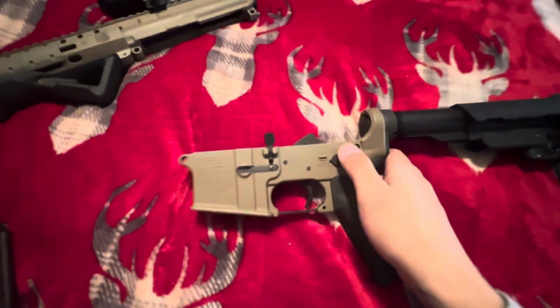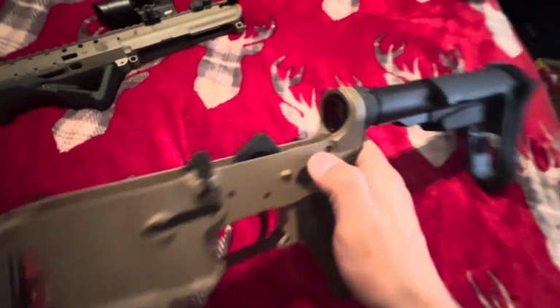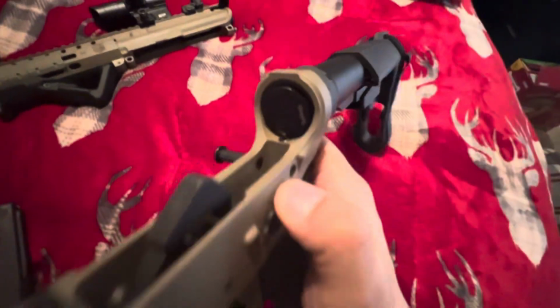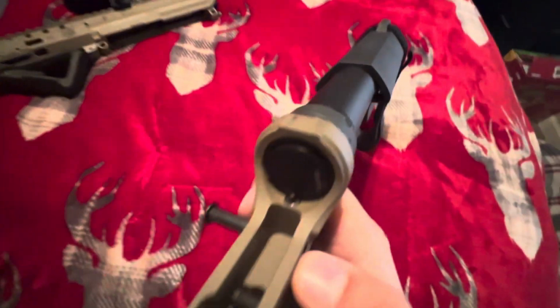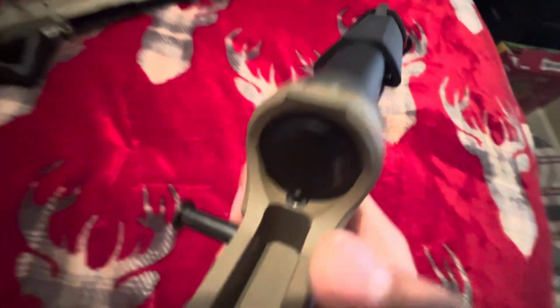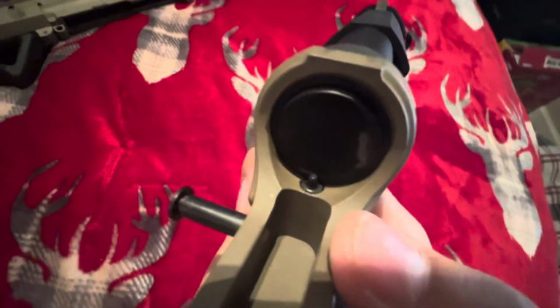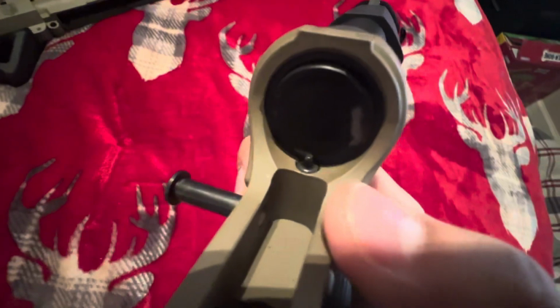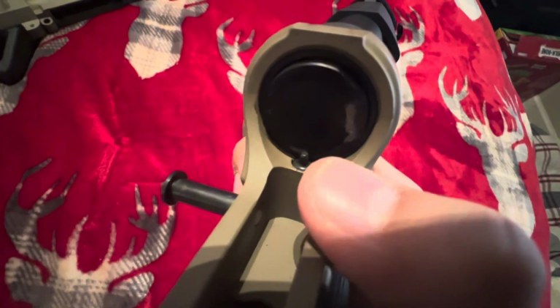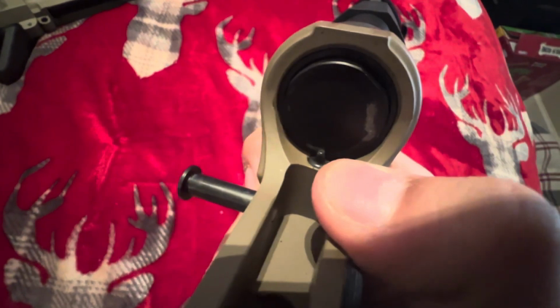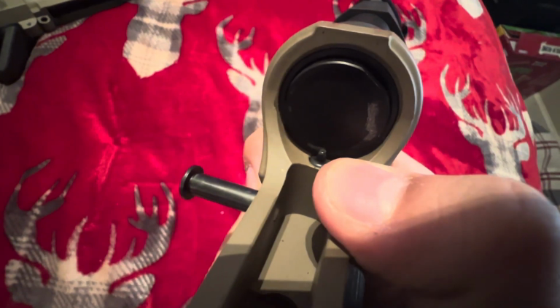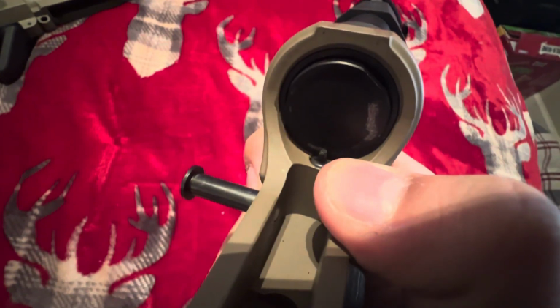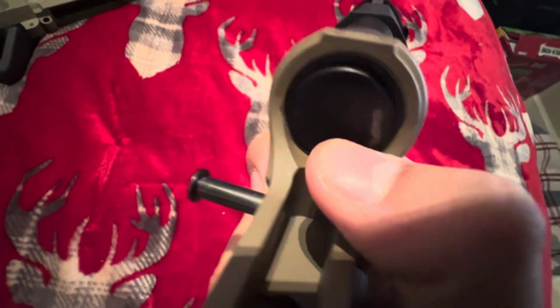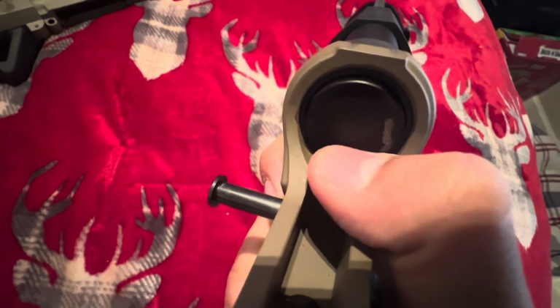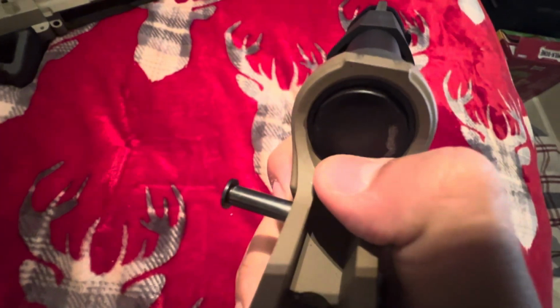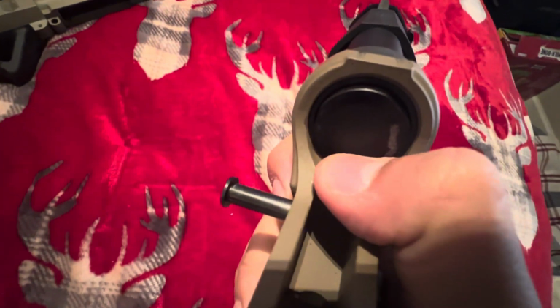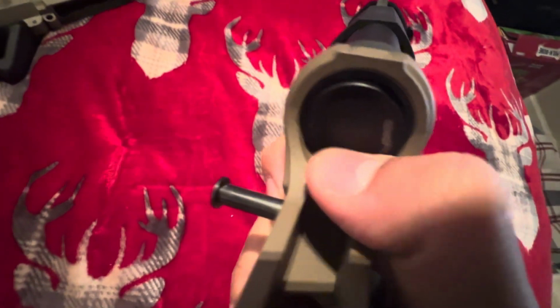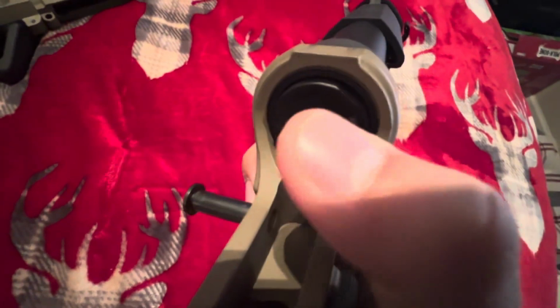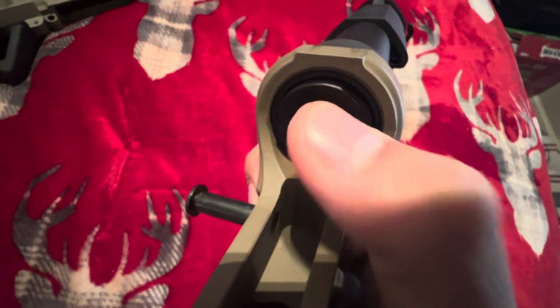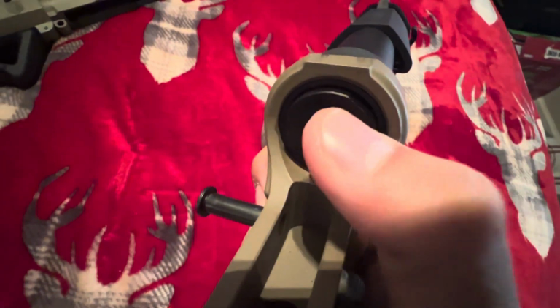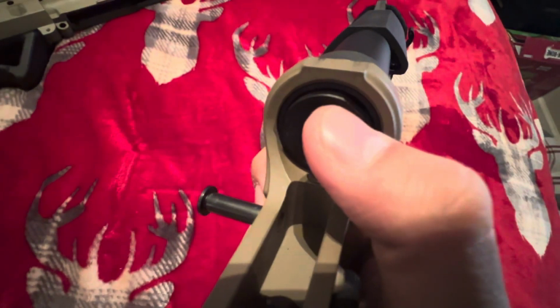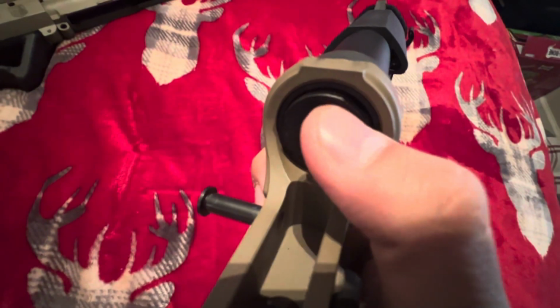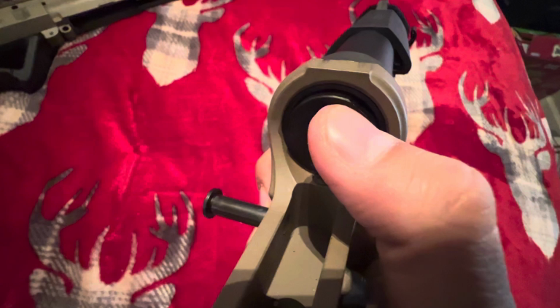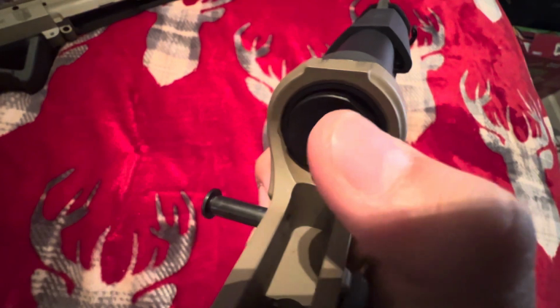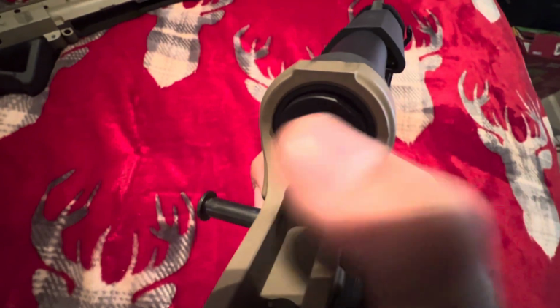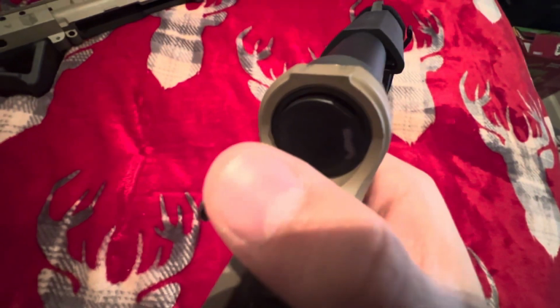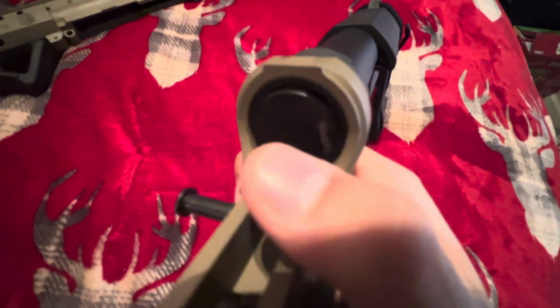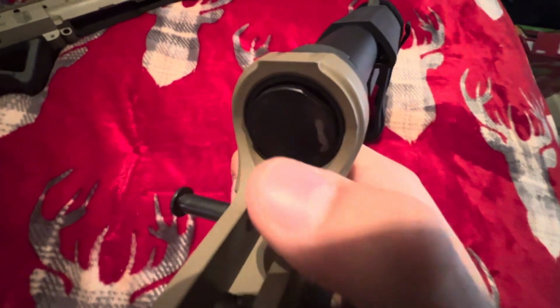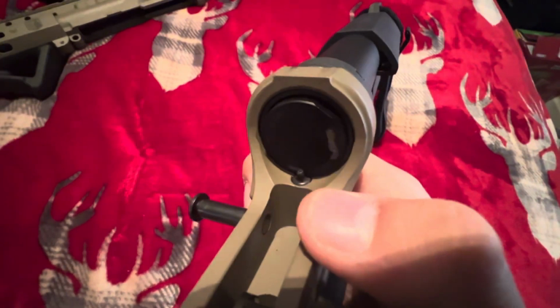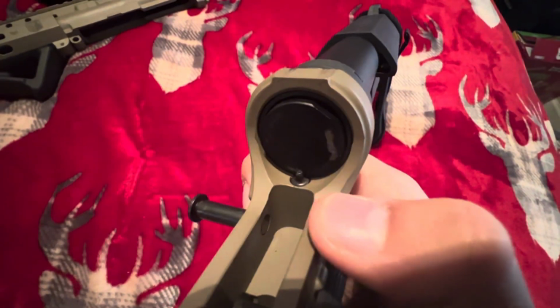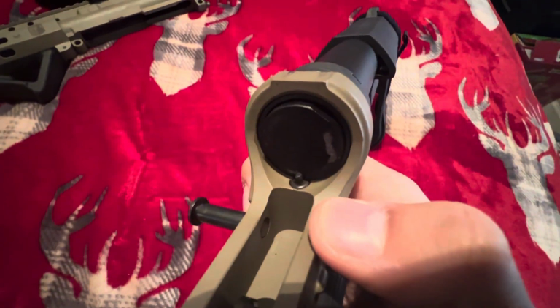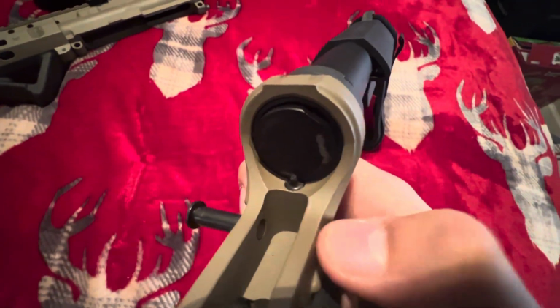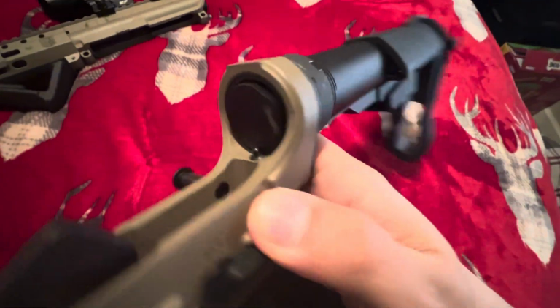You're going to want to come inside of here. You're going to see this little pin right here. You're going to want to hold that pin down — that releases the spring that's inside of here. Take that spring out and put it to the side. It's pretty simple.